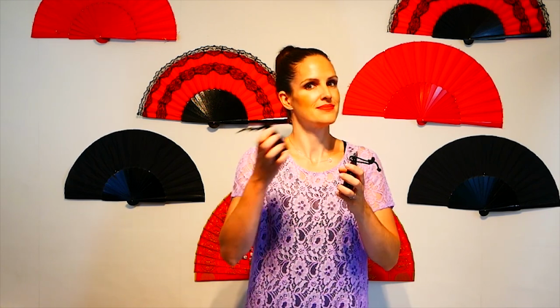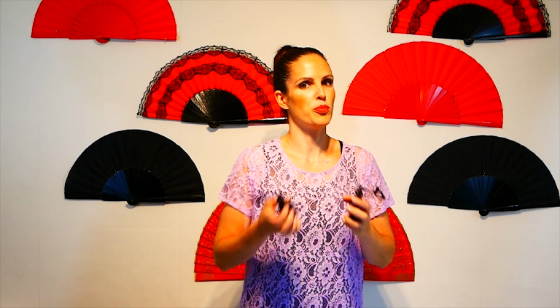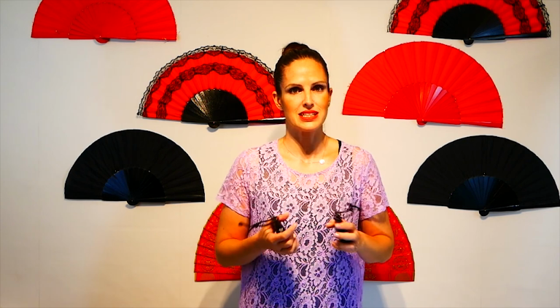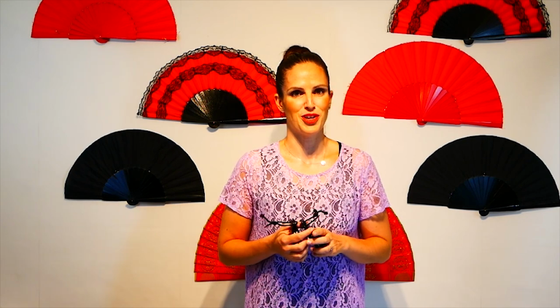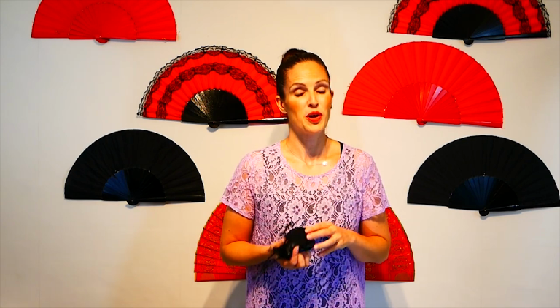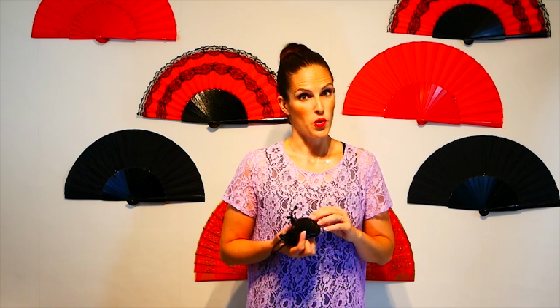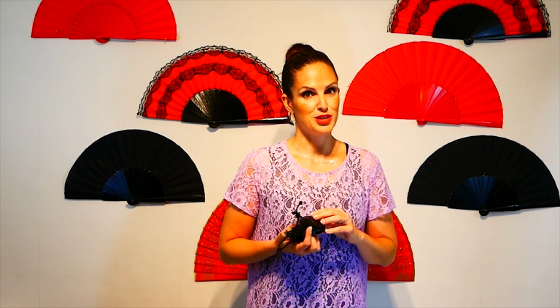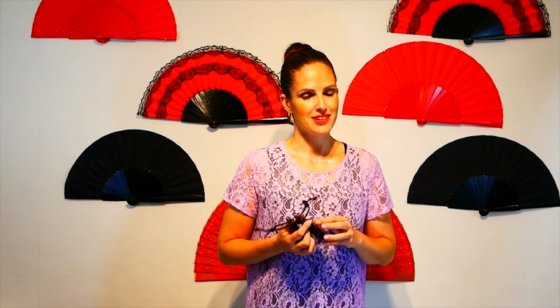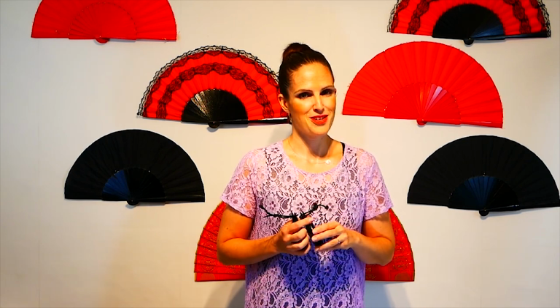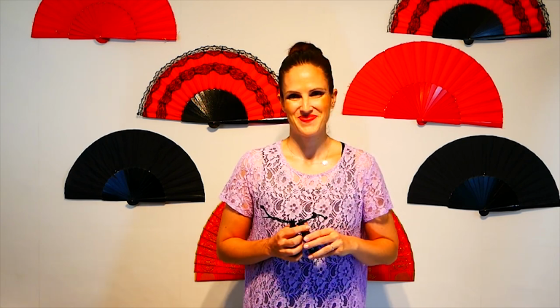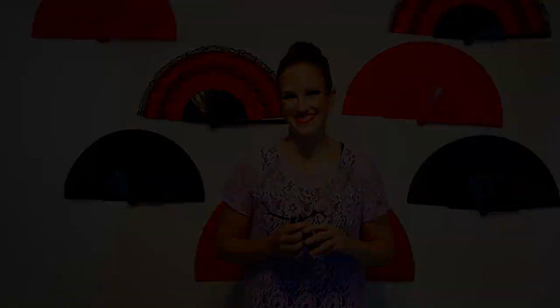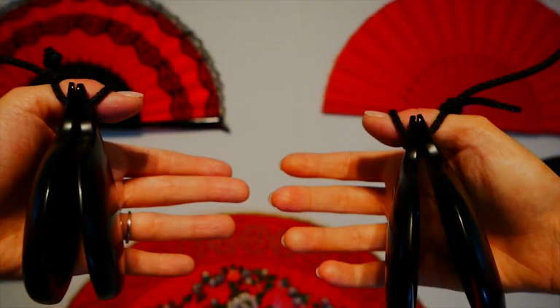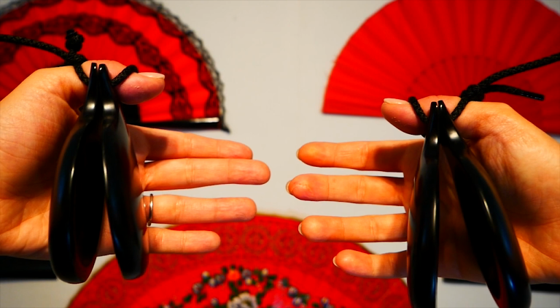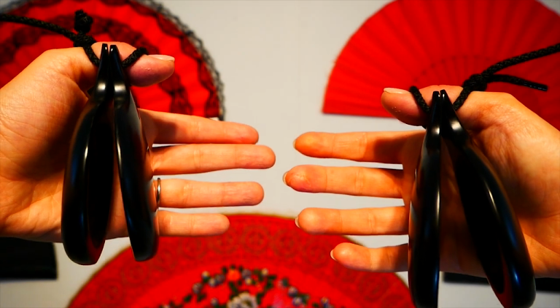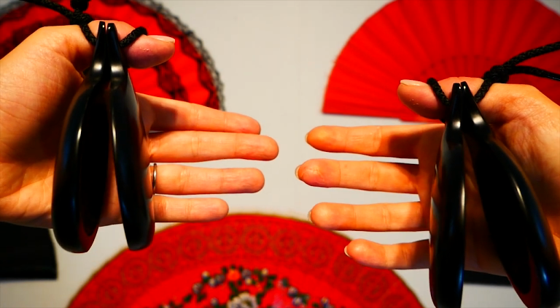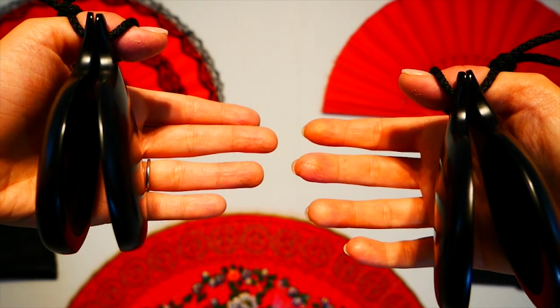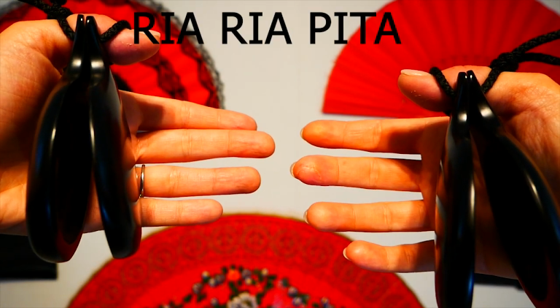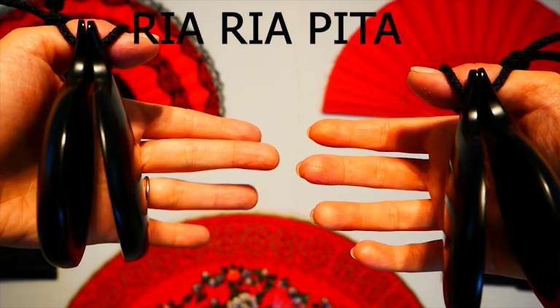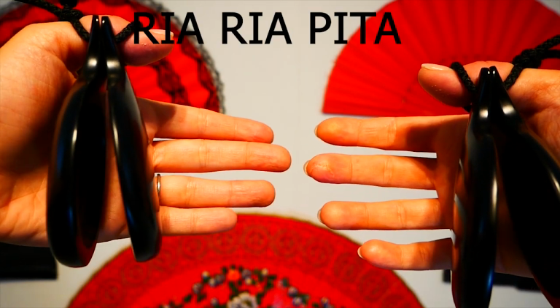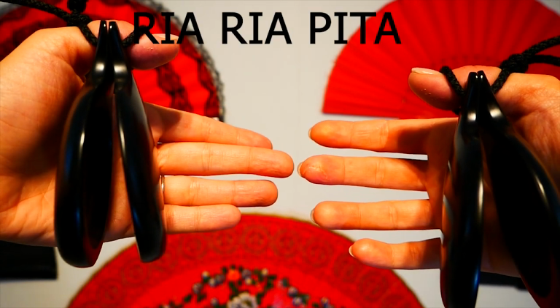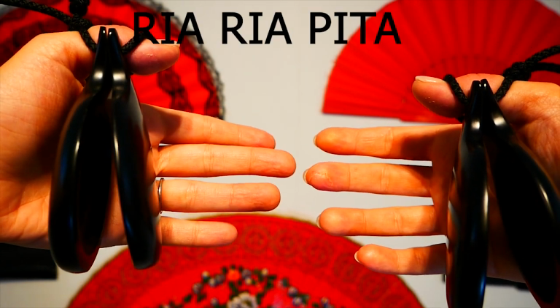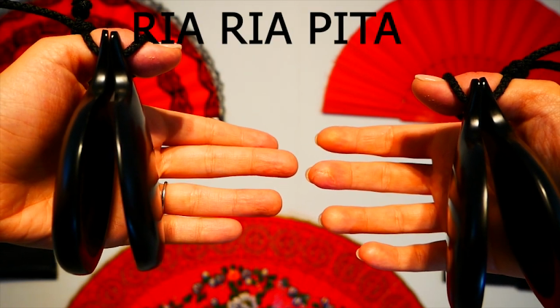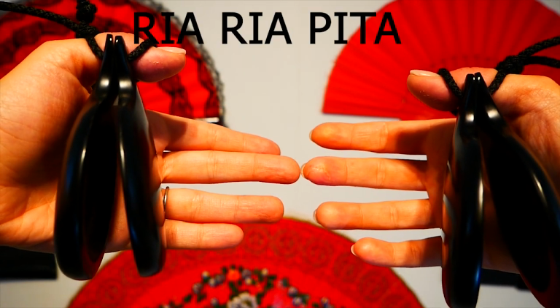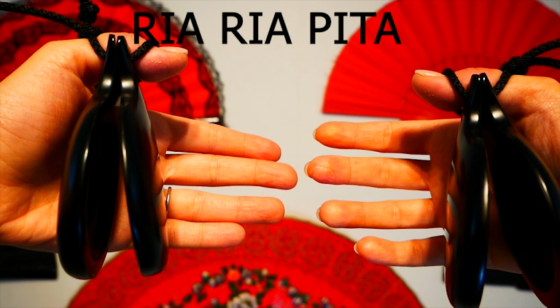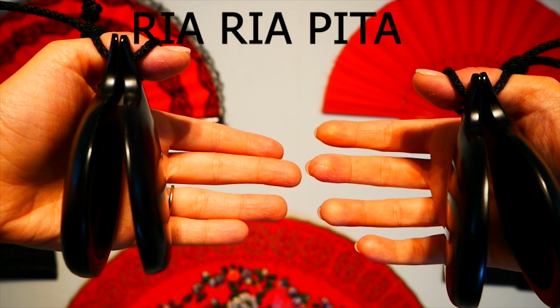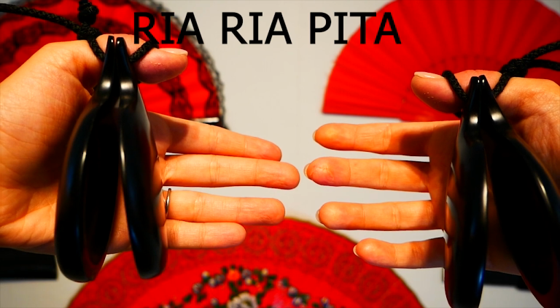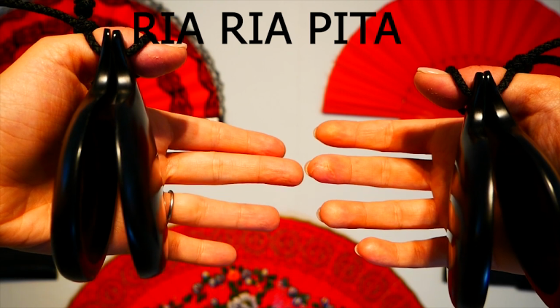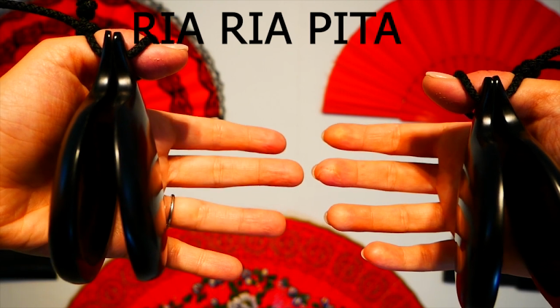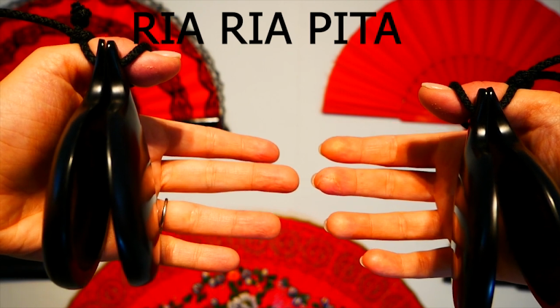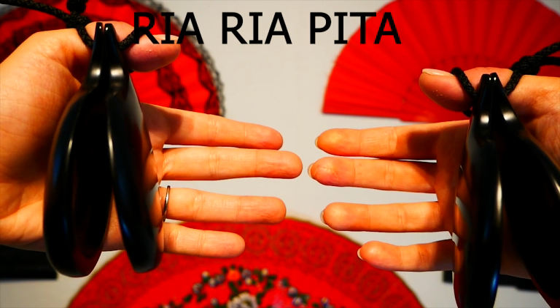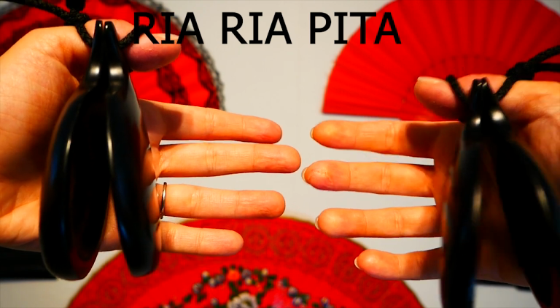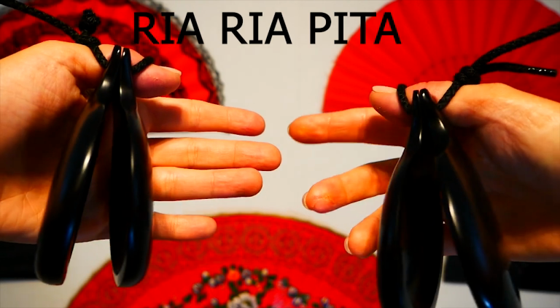Go put your castanets on! We are going to start now! Let's practice our riapita, which is one of the most common things we do with the castanets.